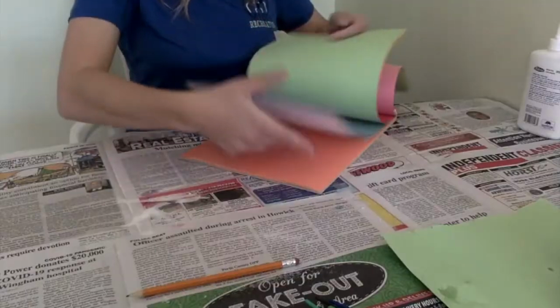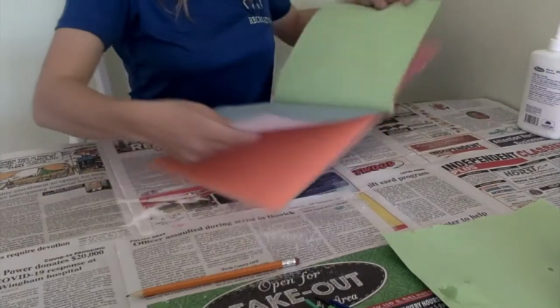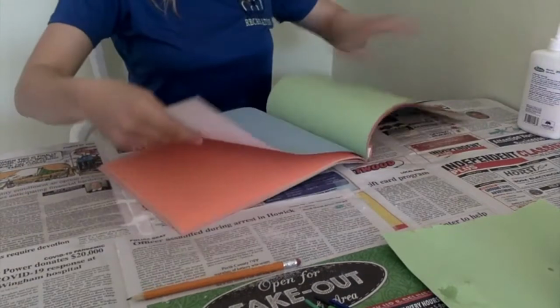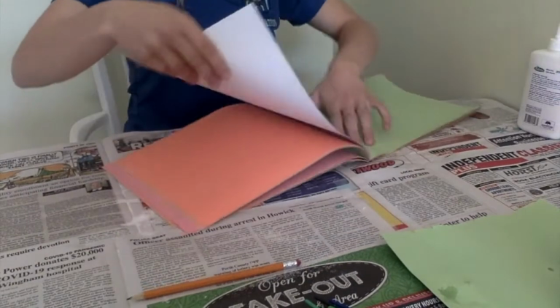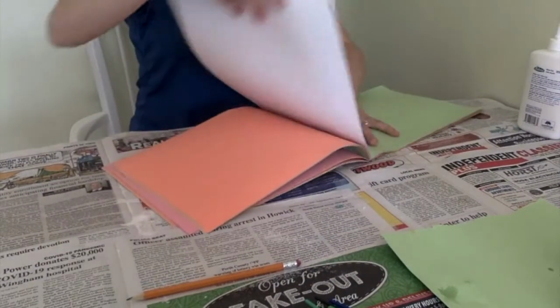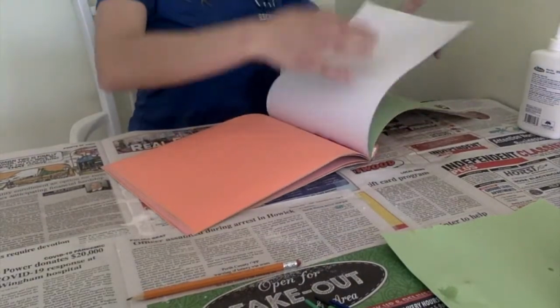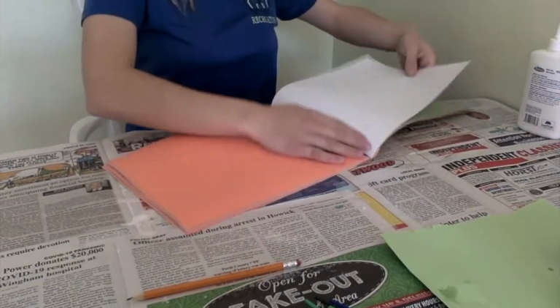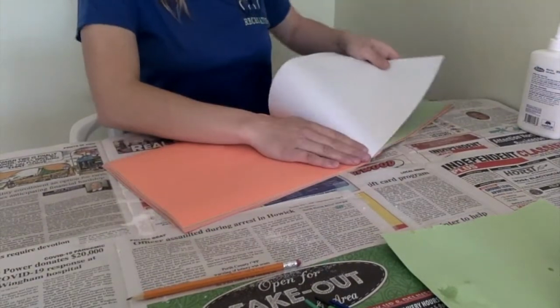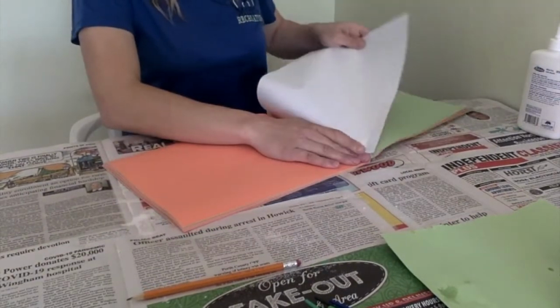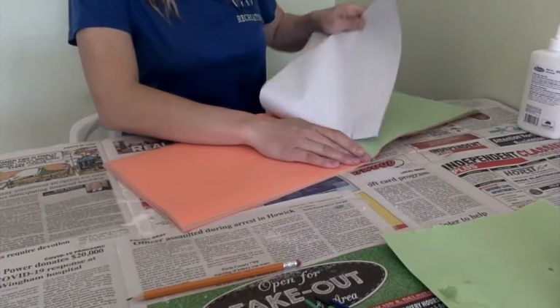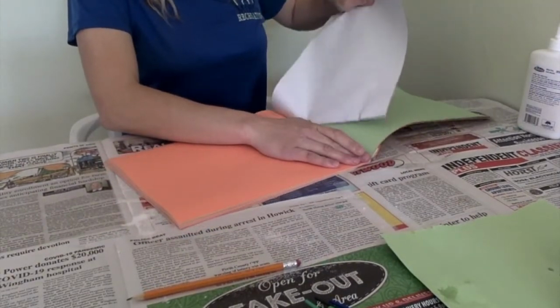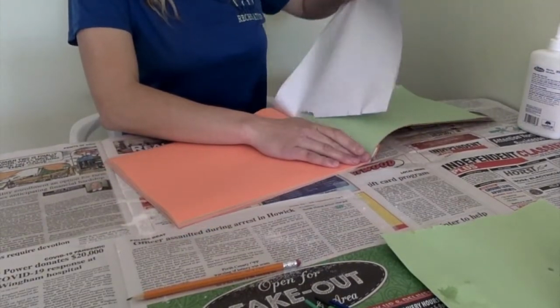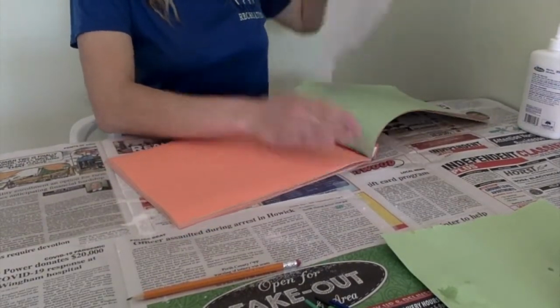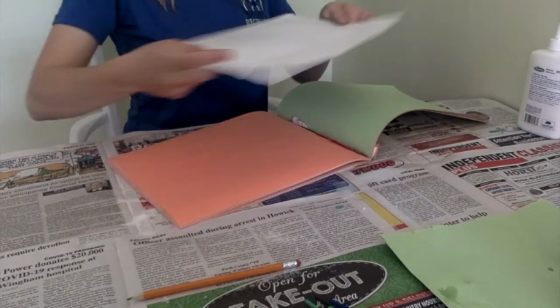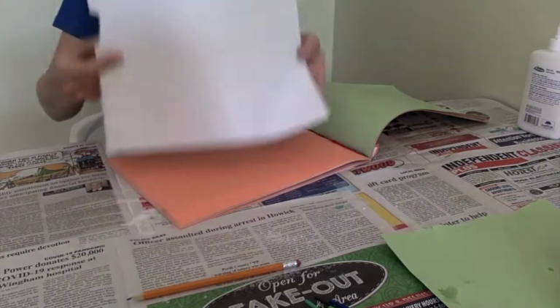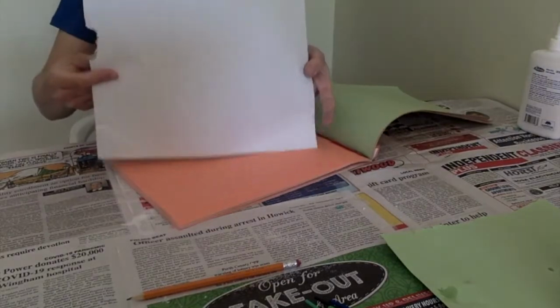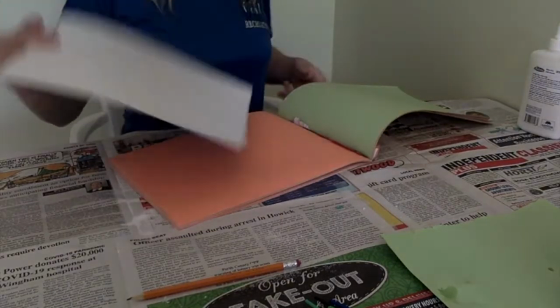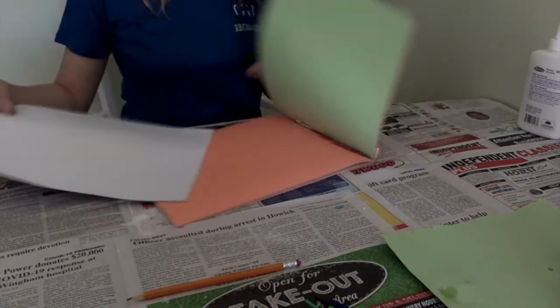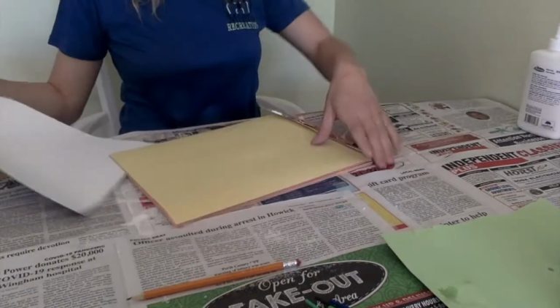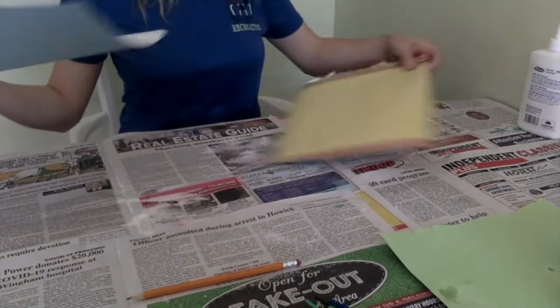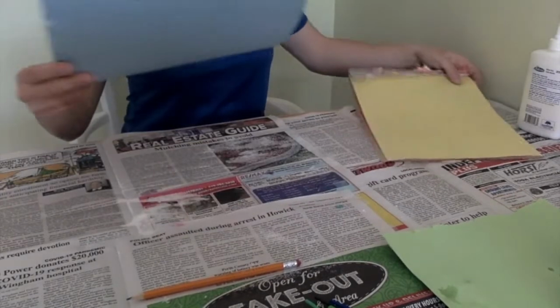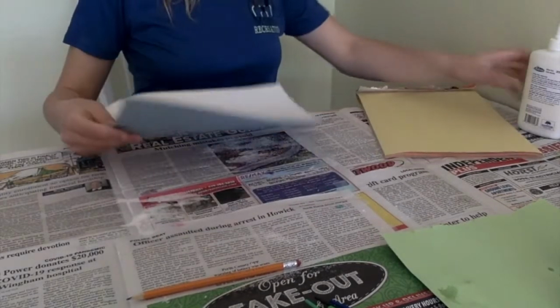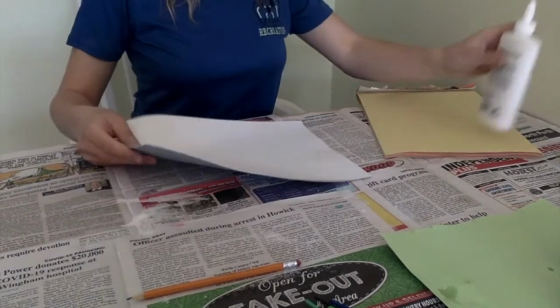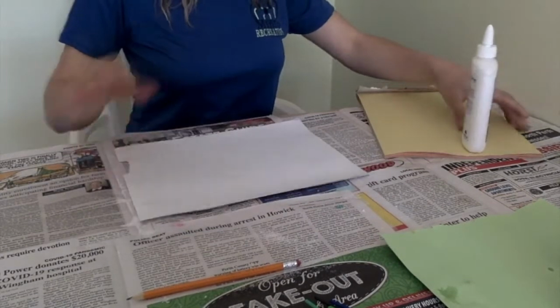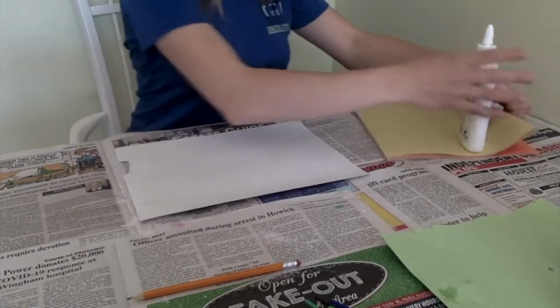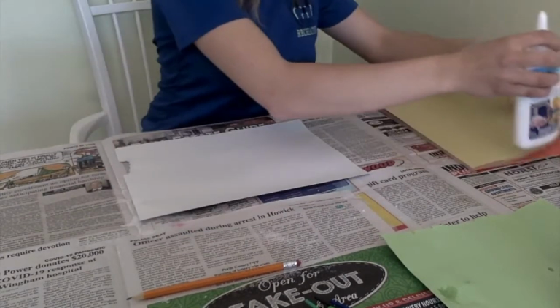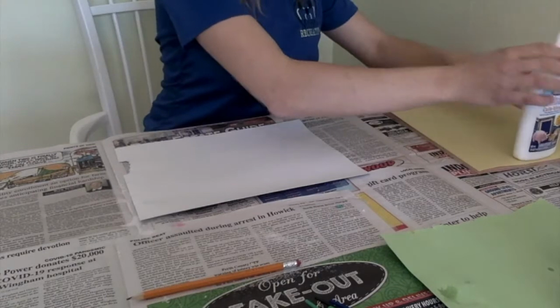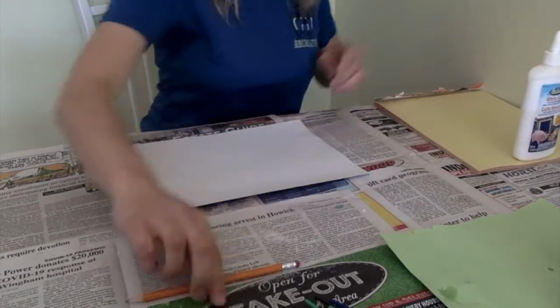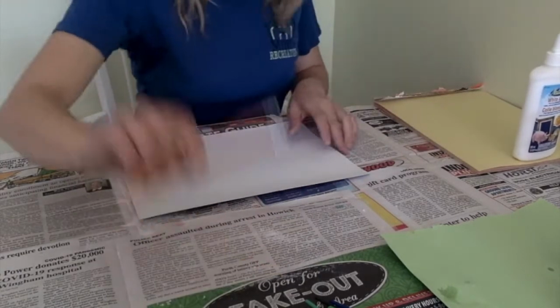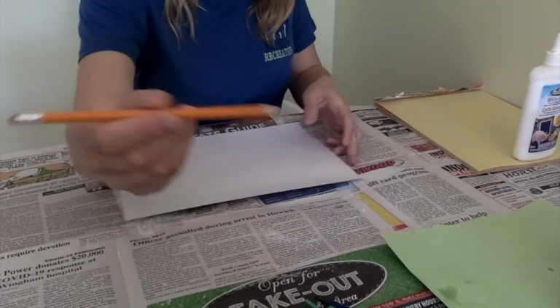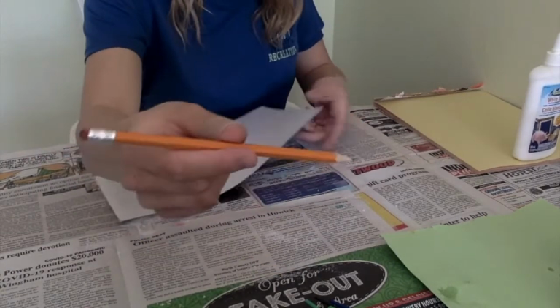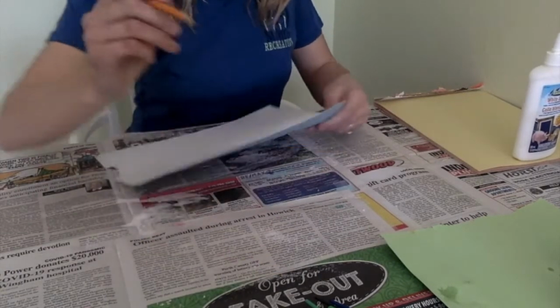Pick out your color of construction paper you'd like to use for your craft, then grab your pencil or pencil crayon — any writing utensil you have — and draw whatever picture you'd like to do on that construction paper.